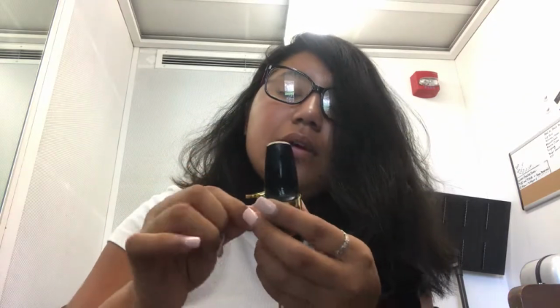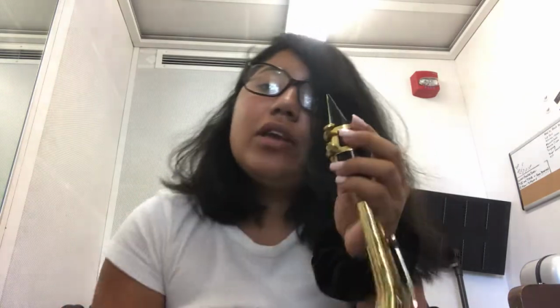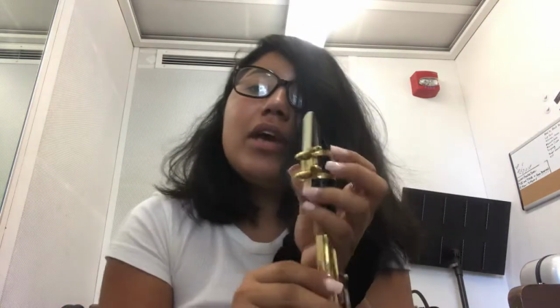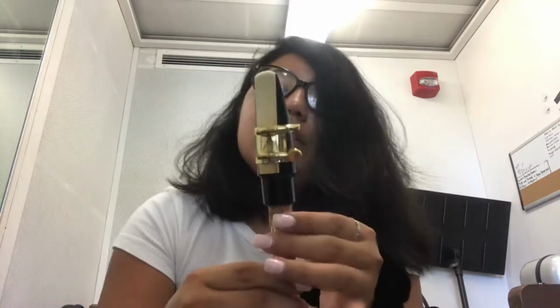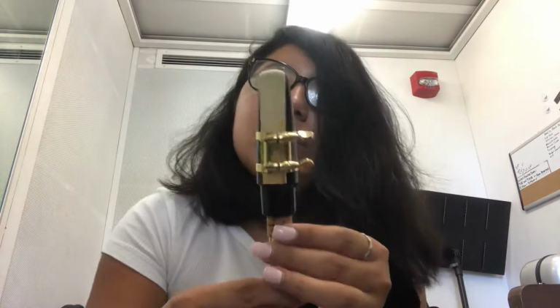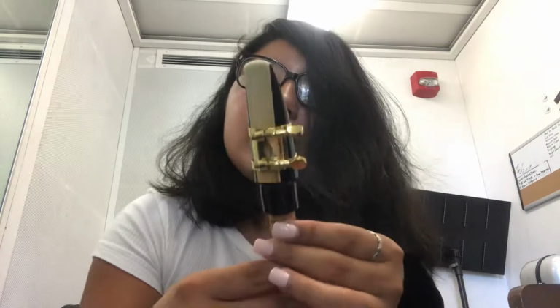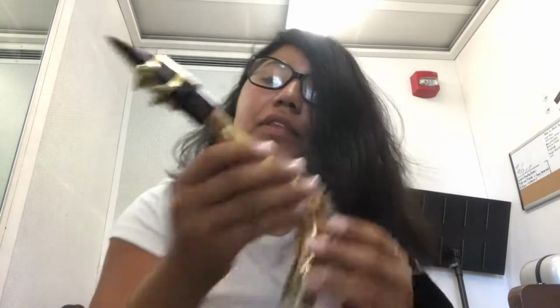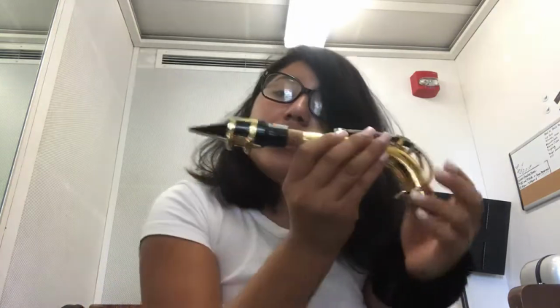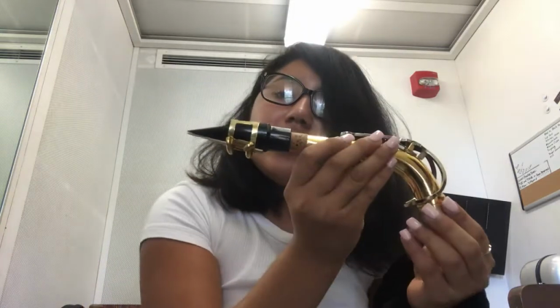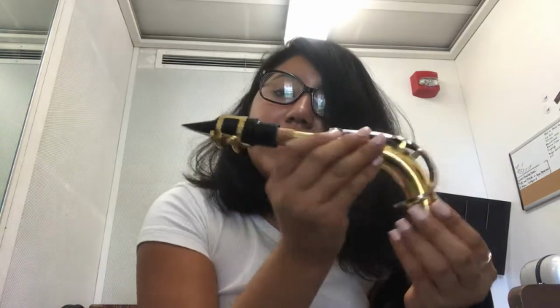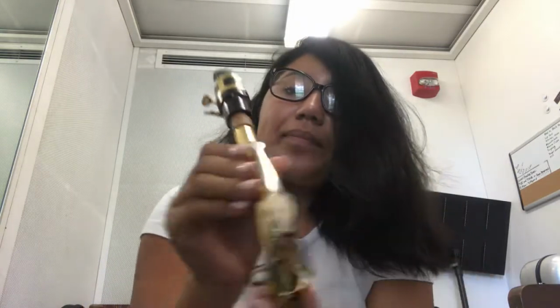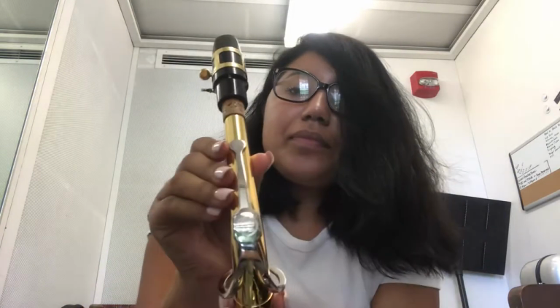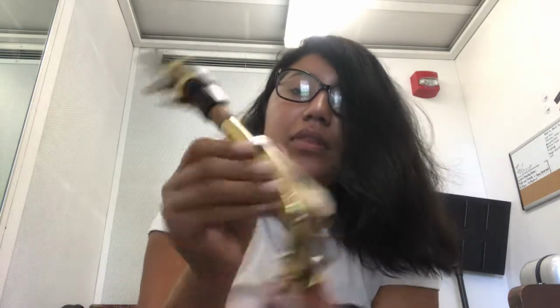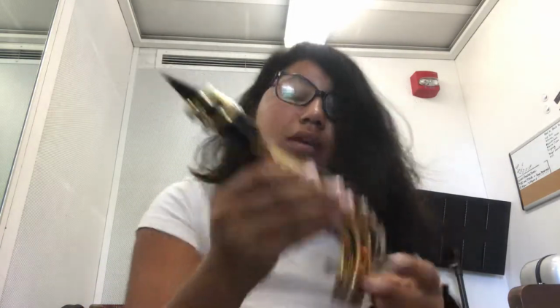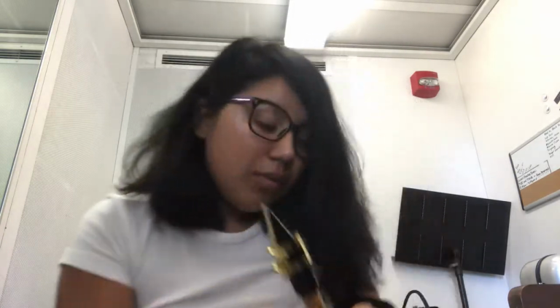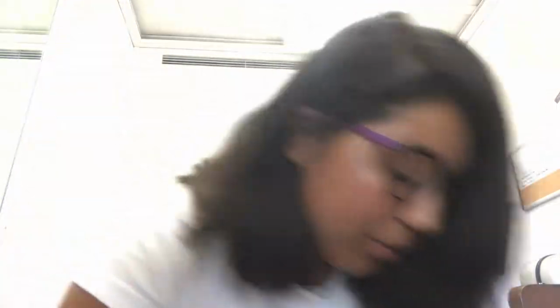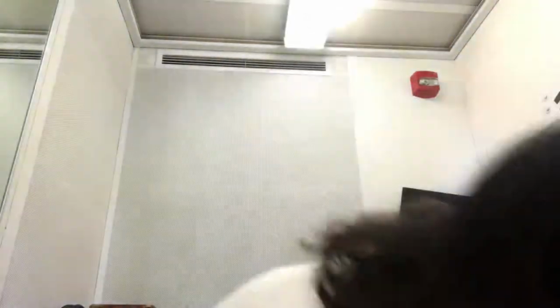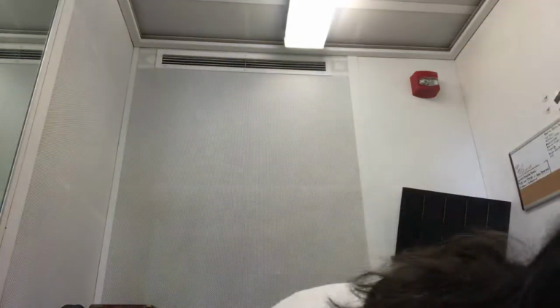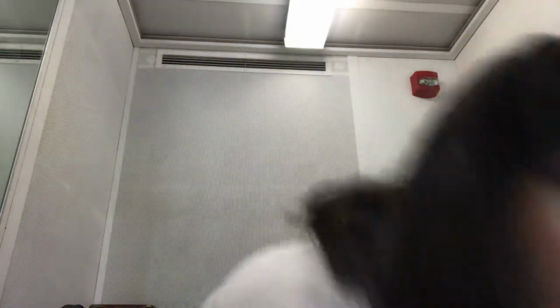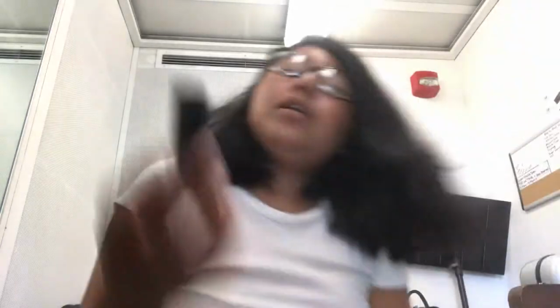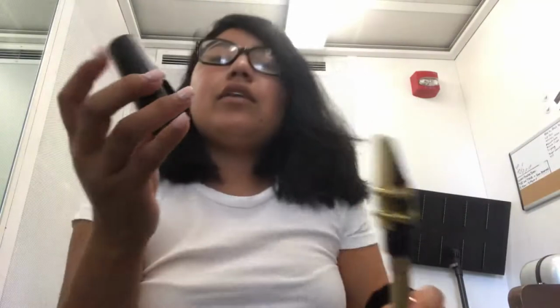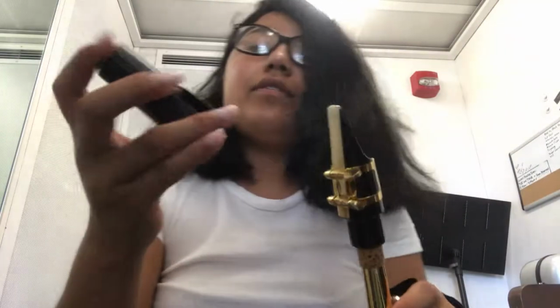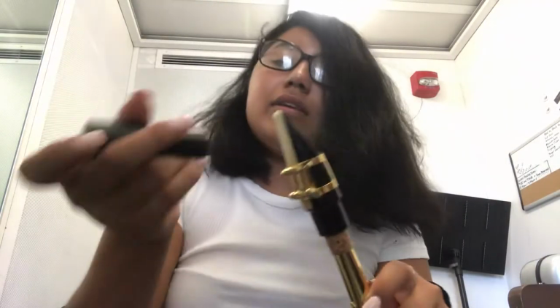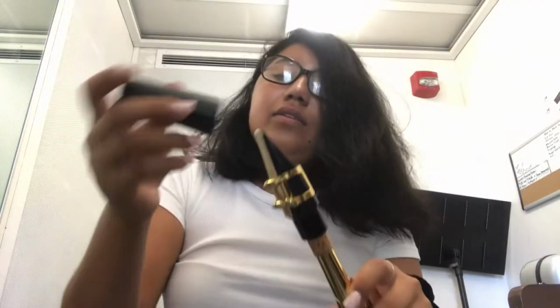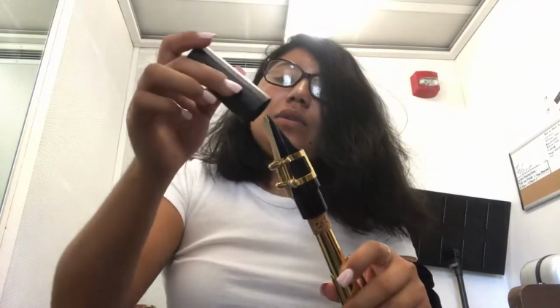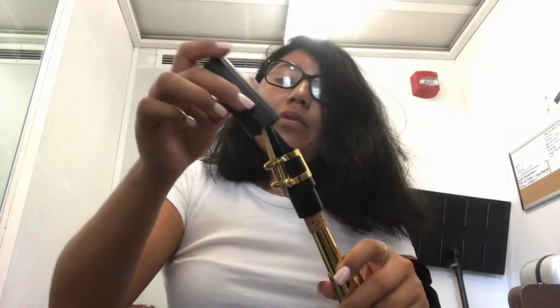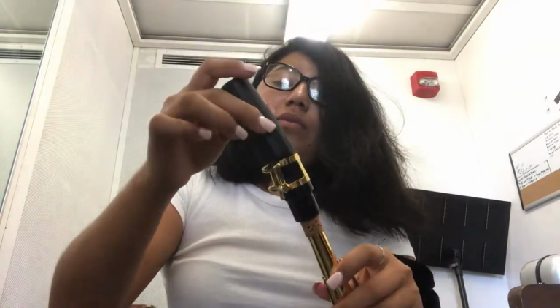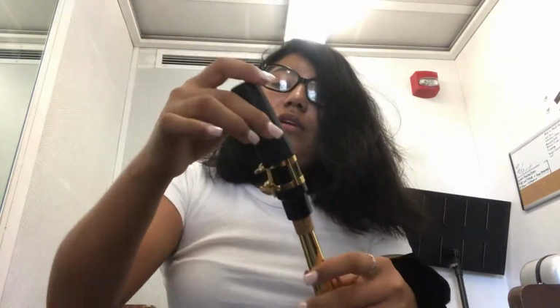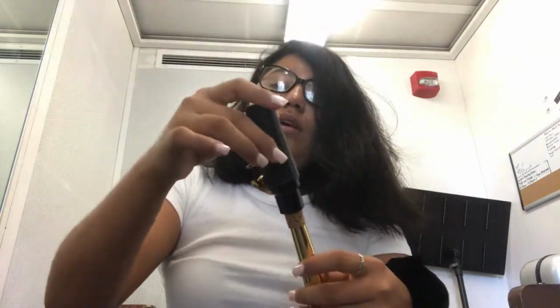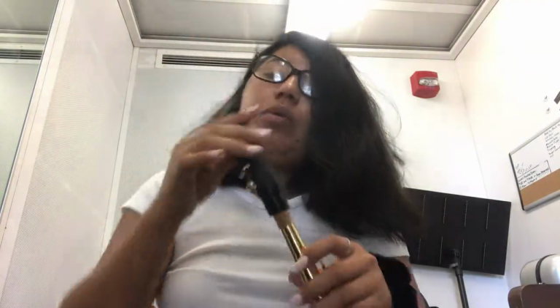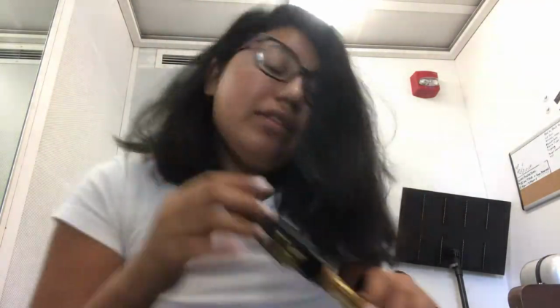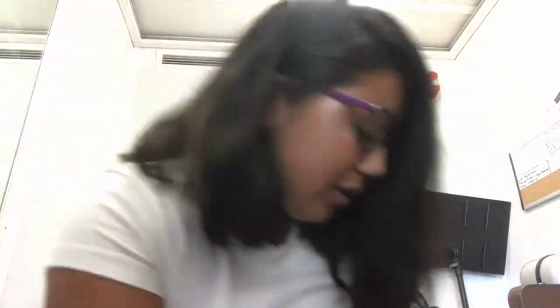Now that we have our neck together, it should look like that. We're going to place the cover on it so we don't damage the reed while we put the saxophone together.